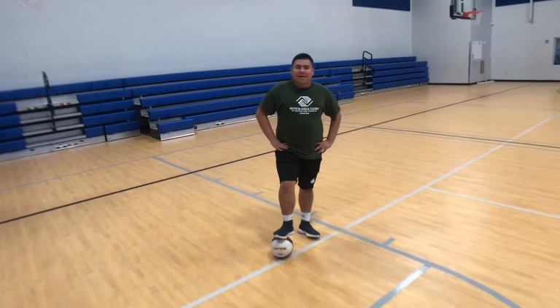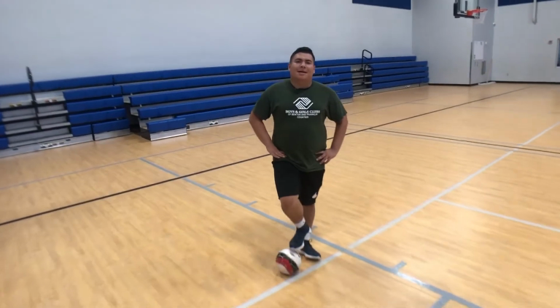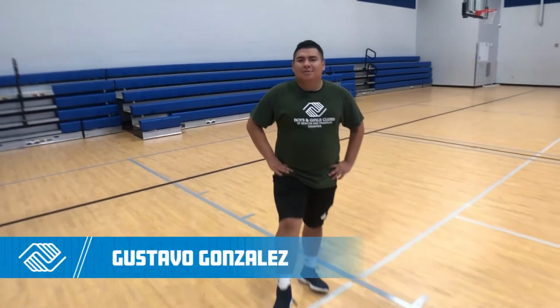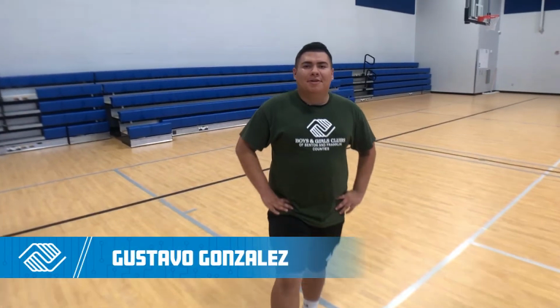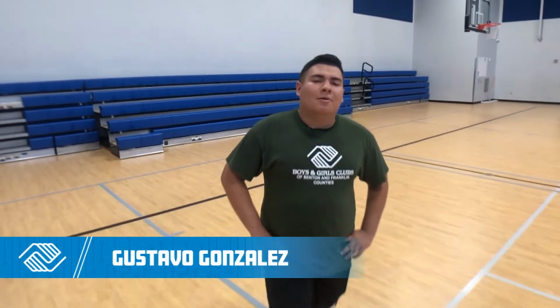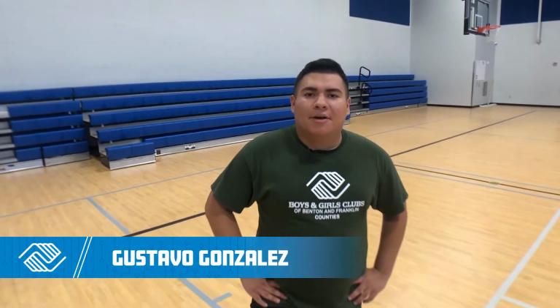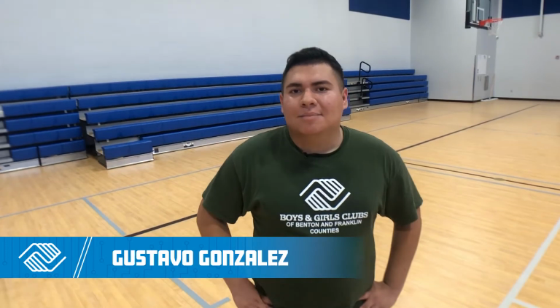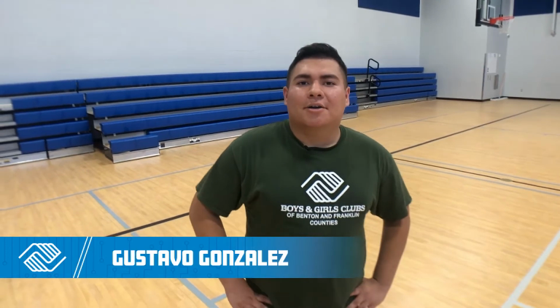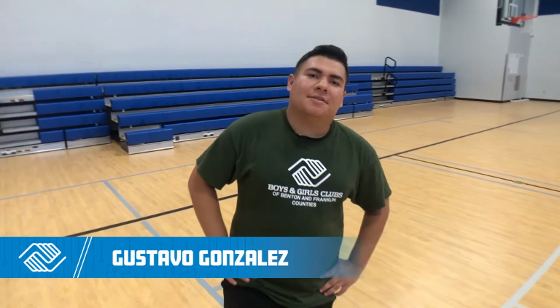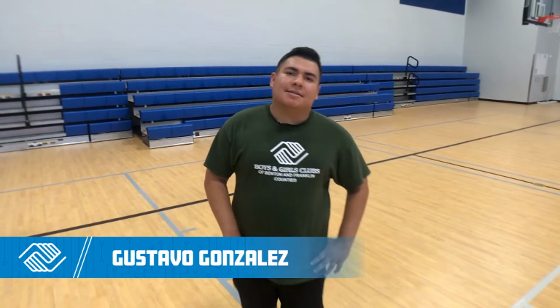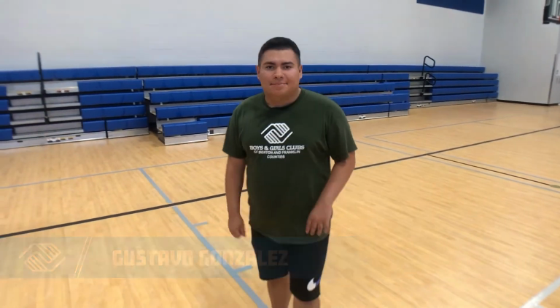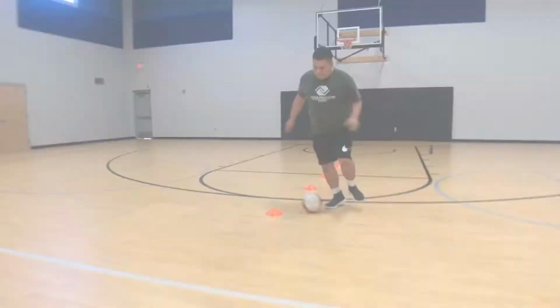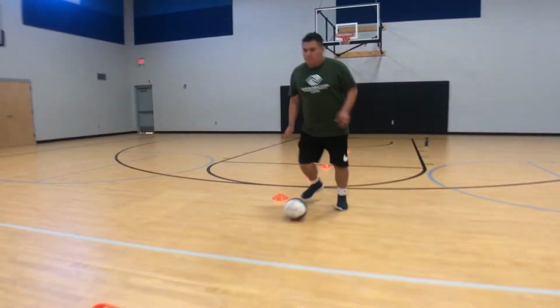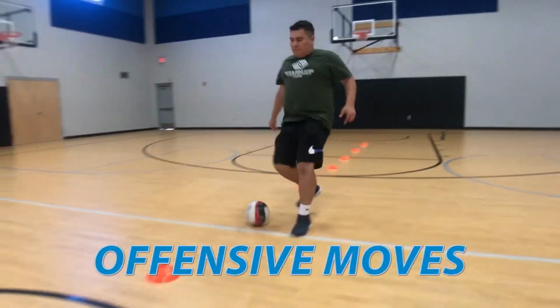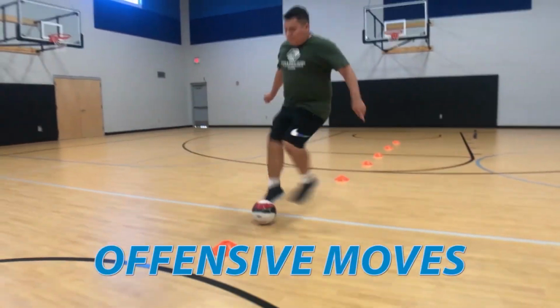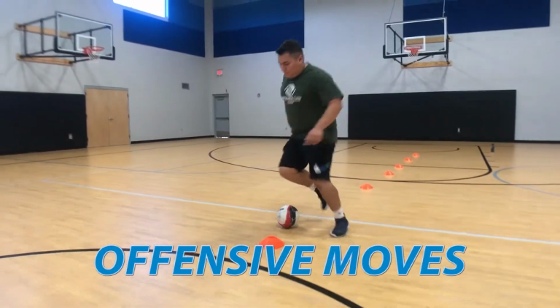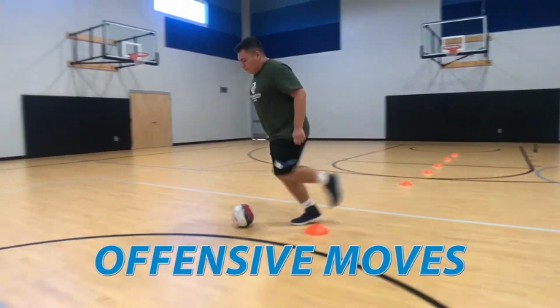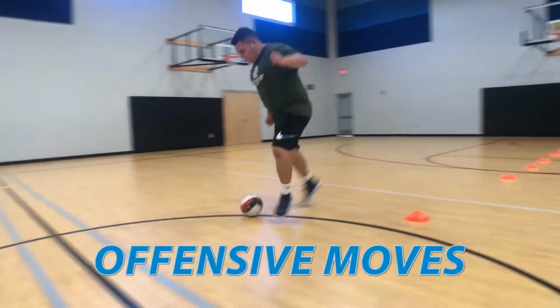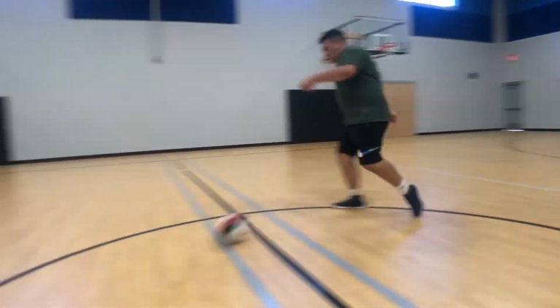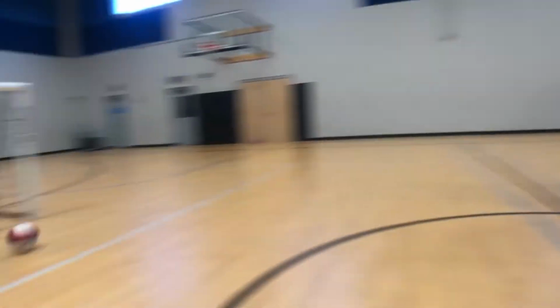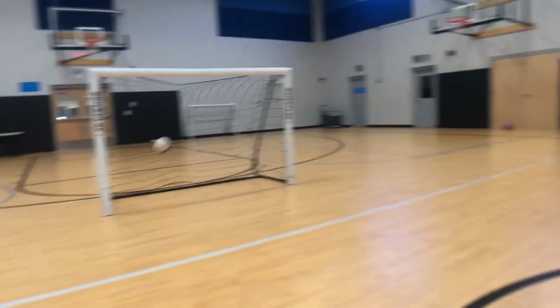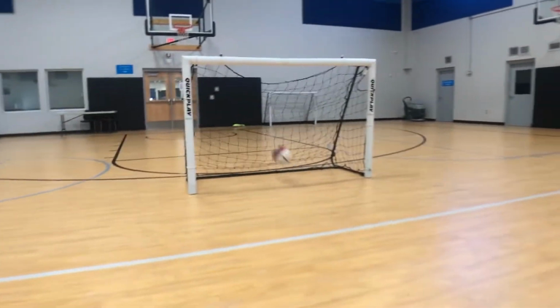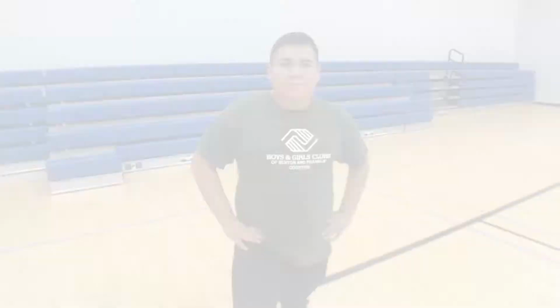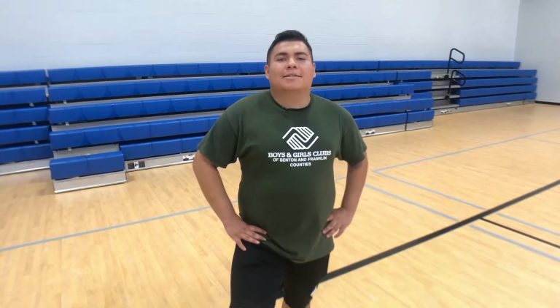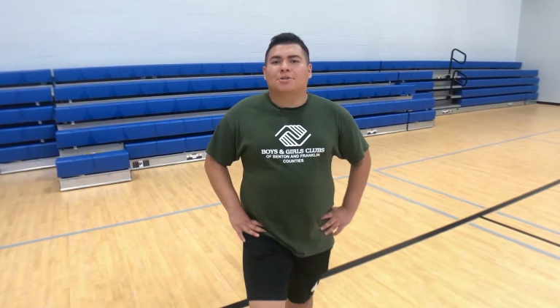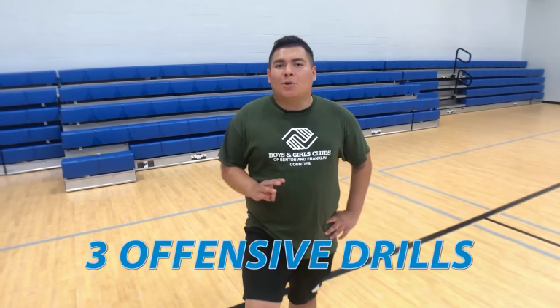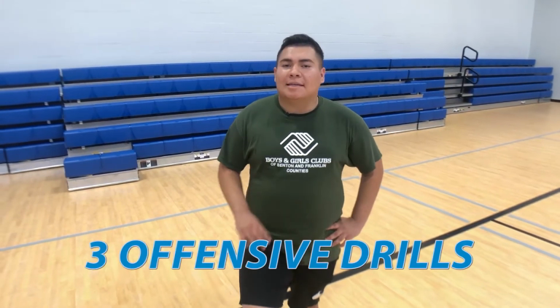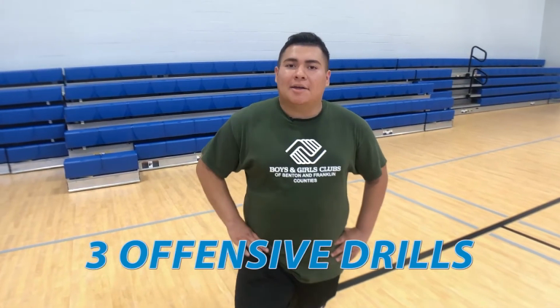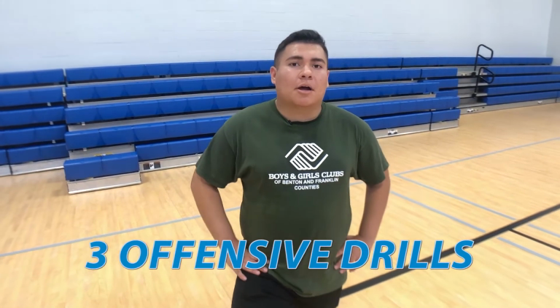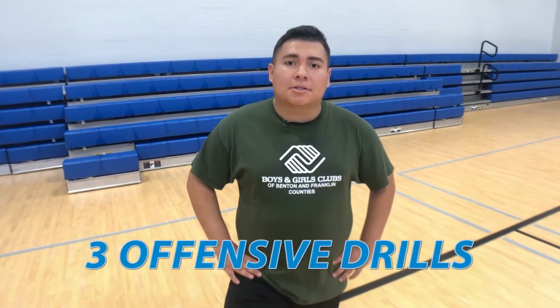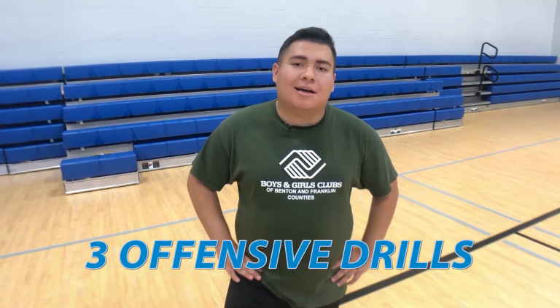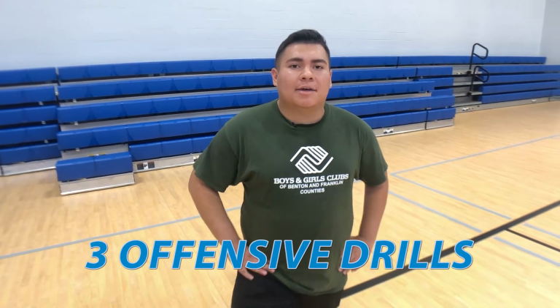Hey, what's up guys? It's Gustavo here. We're going to go ahead and work on some soccer offensive techniques today. Today I'm going to show you three different things that you can work on your skills on the offensive end.